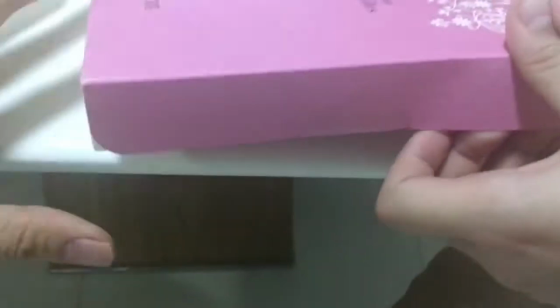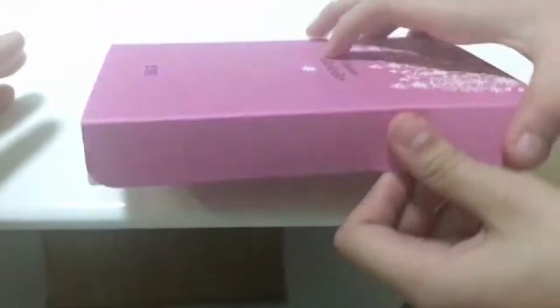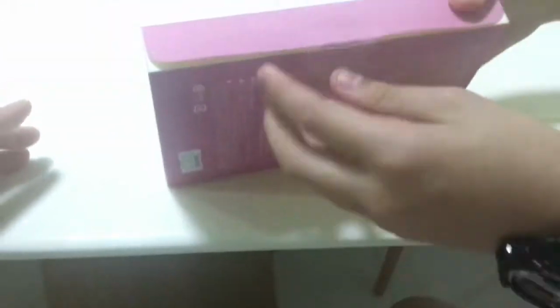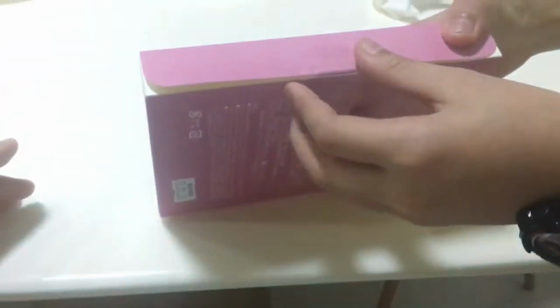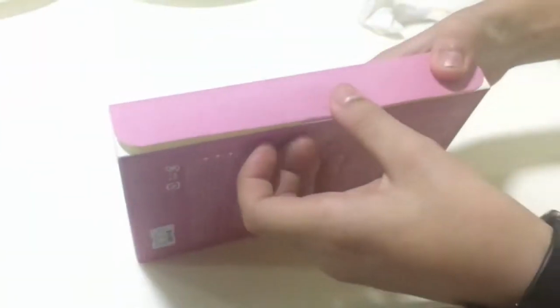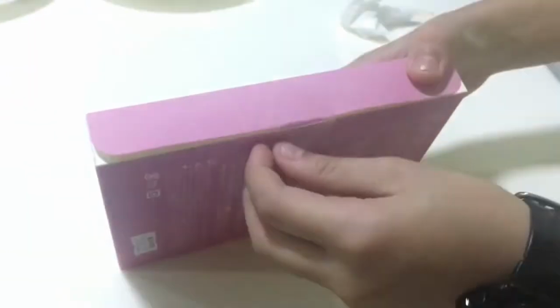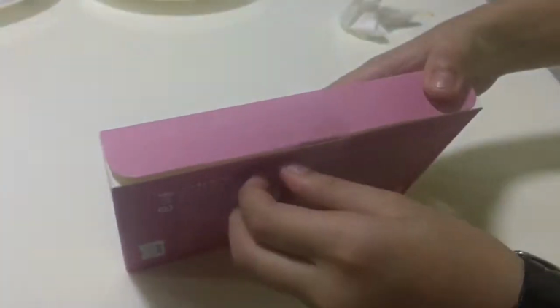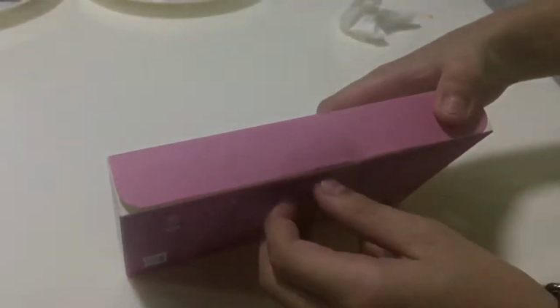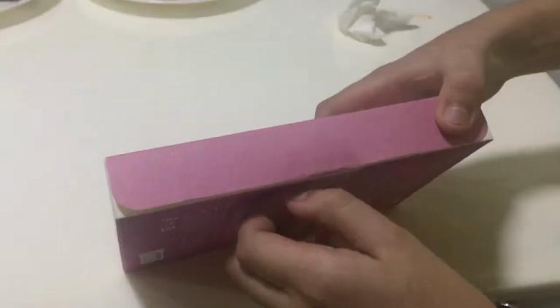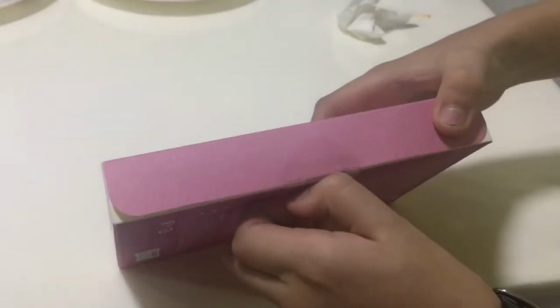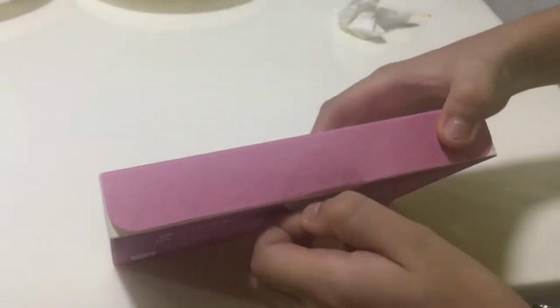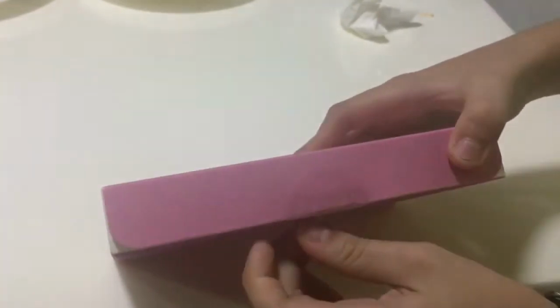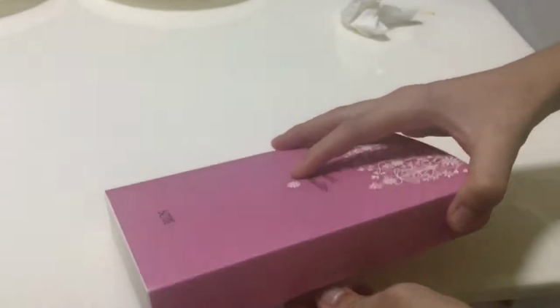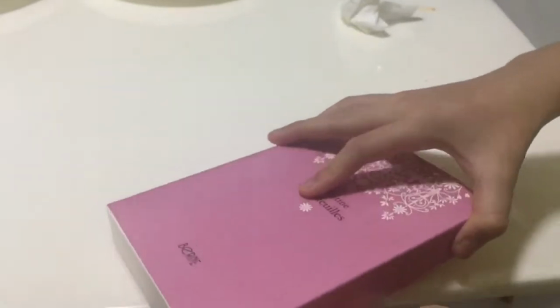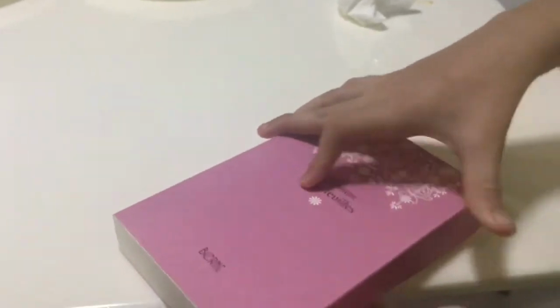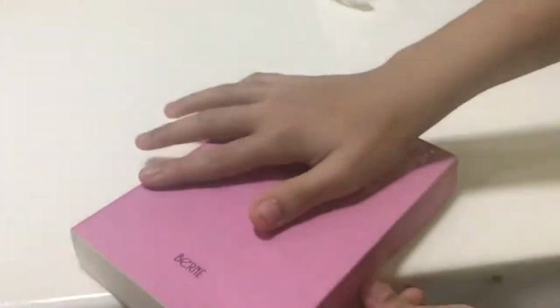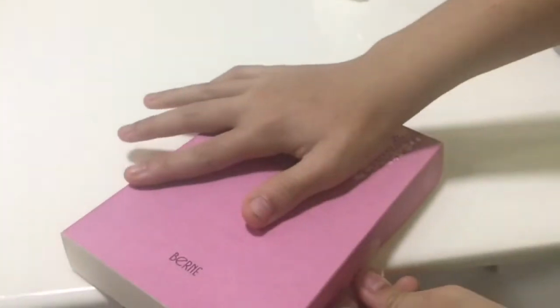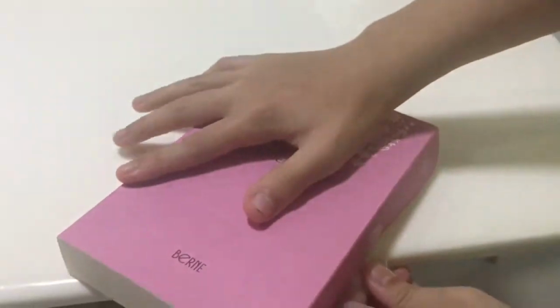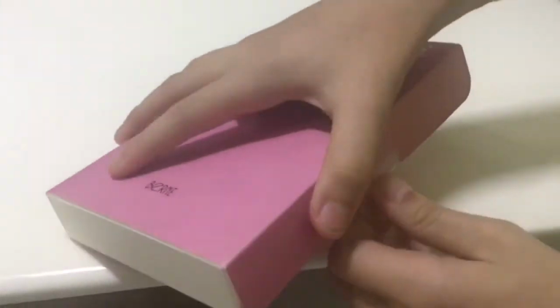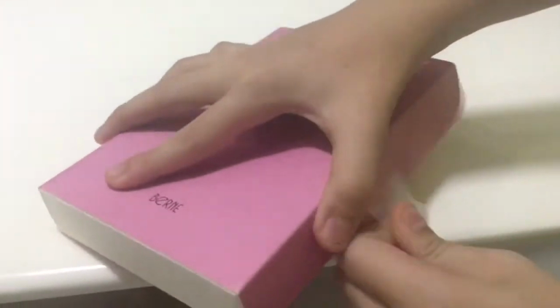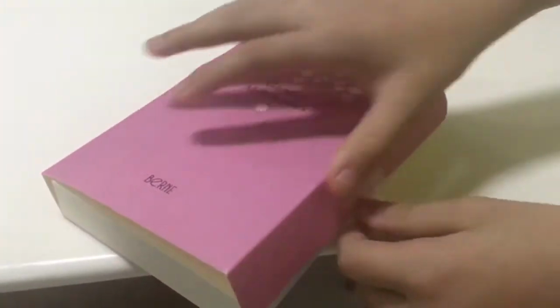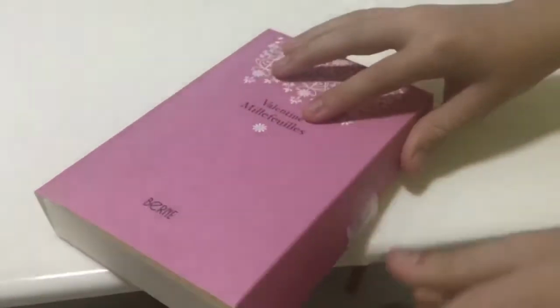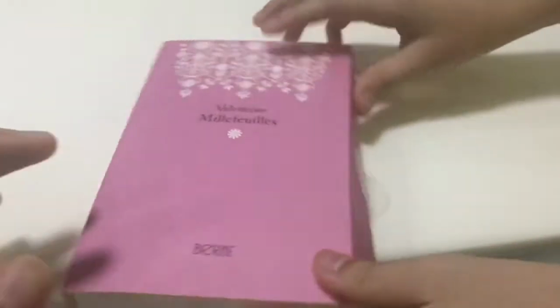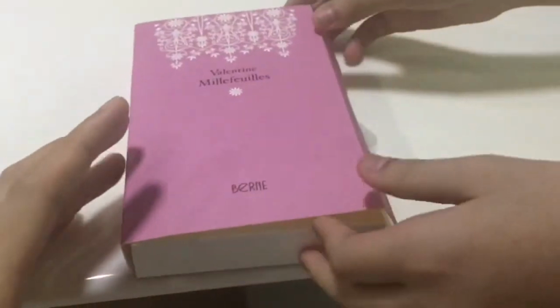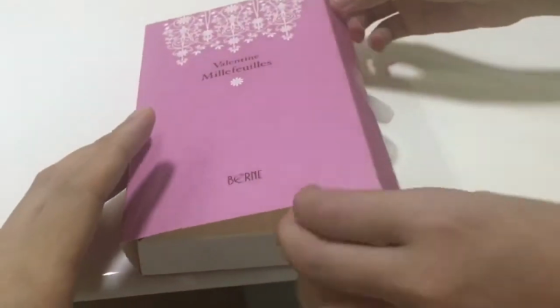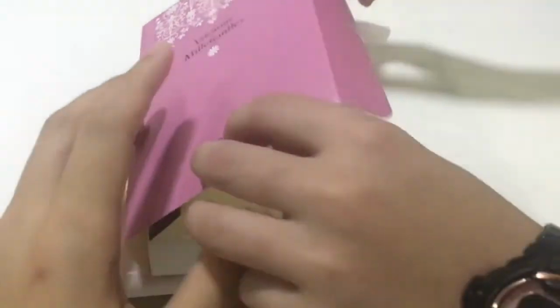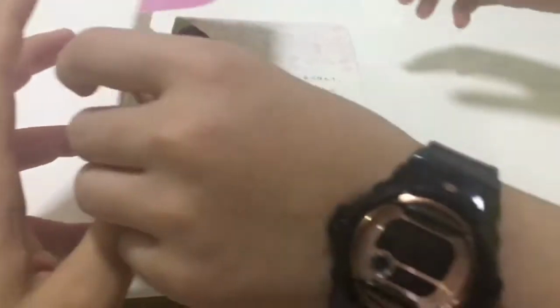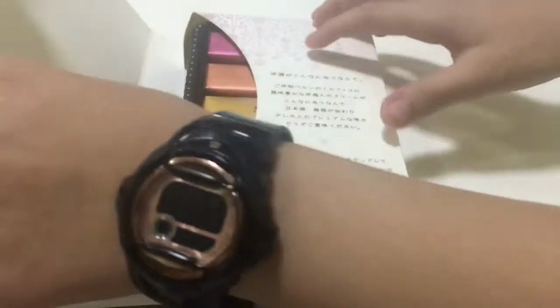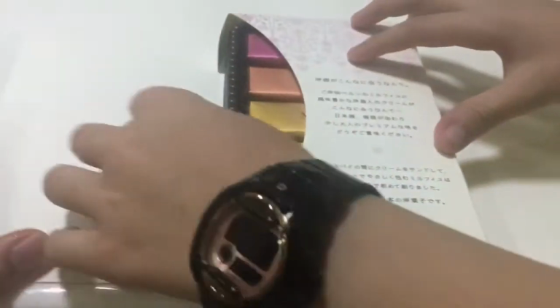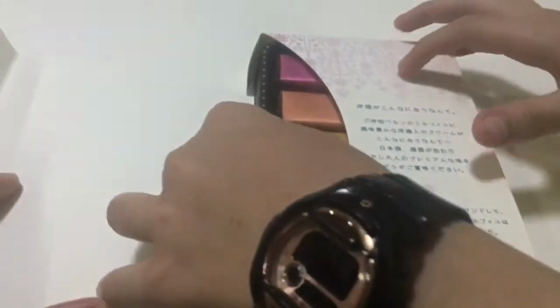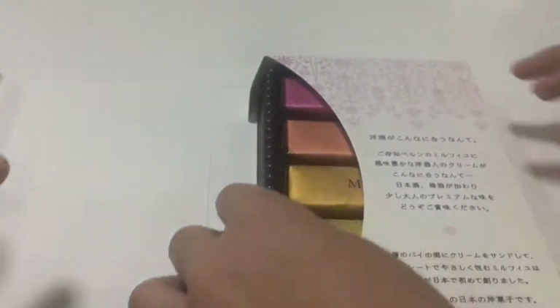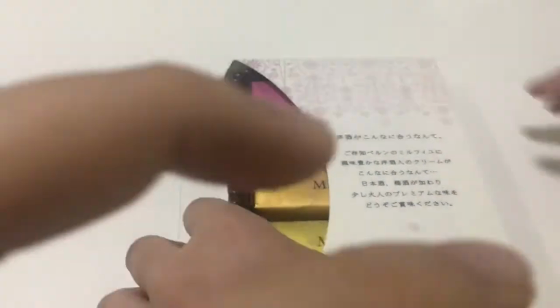Please open it for me. And behold! A beautiful packaging.